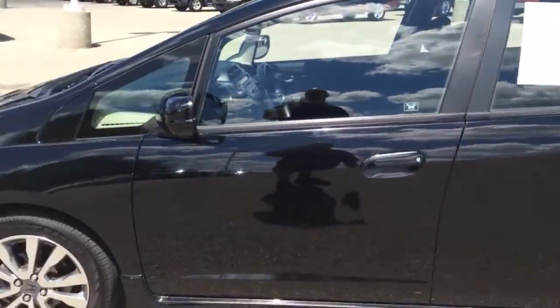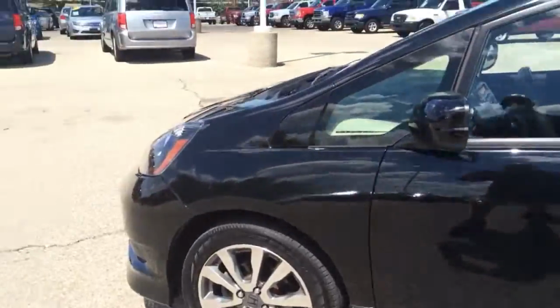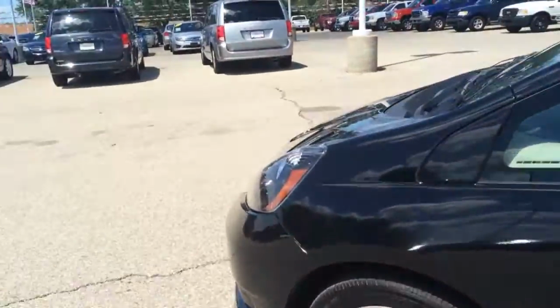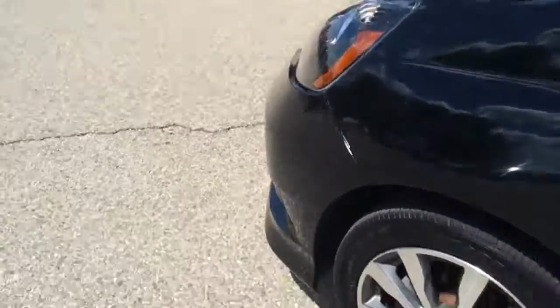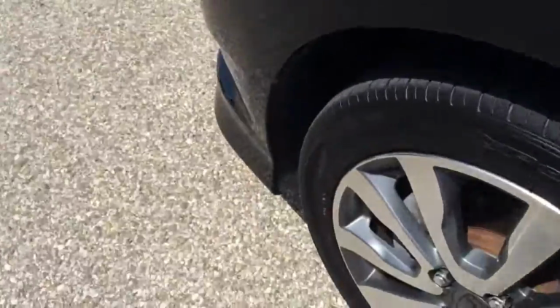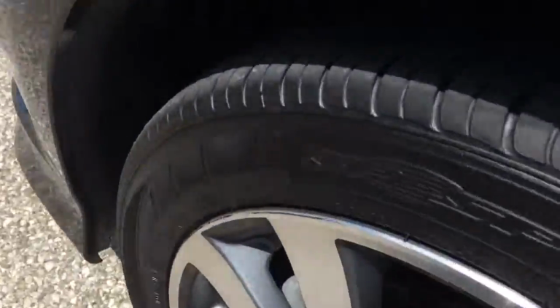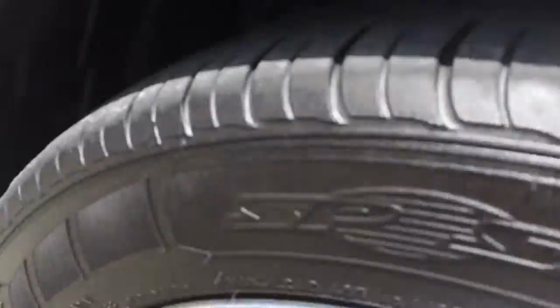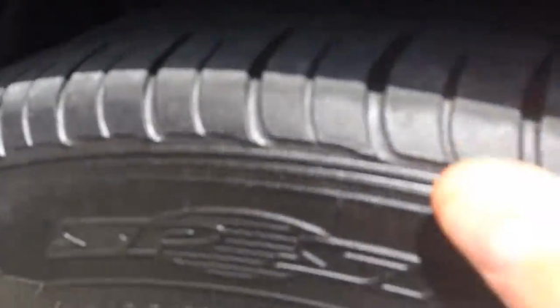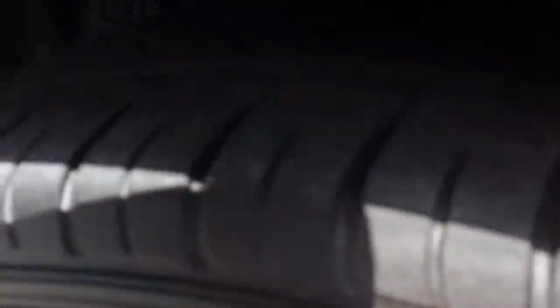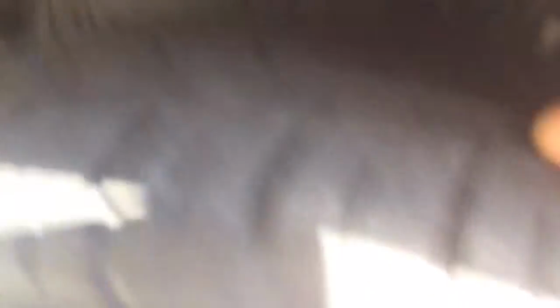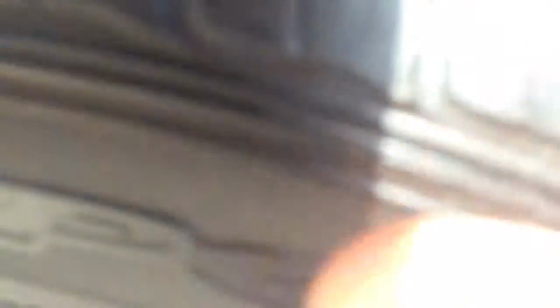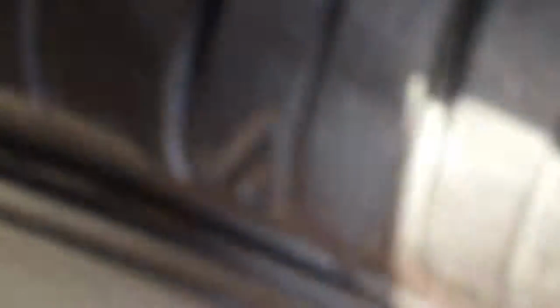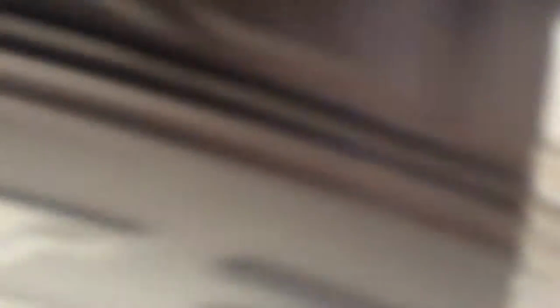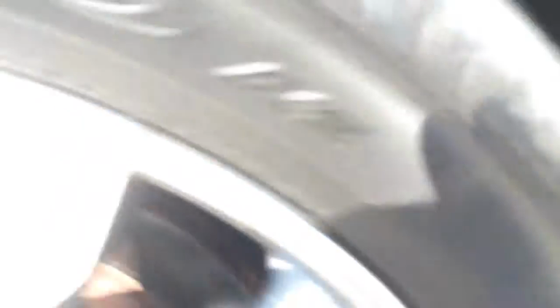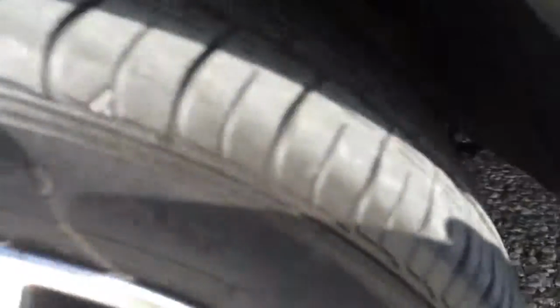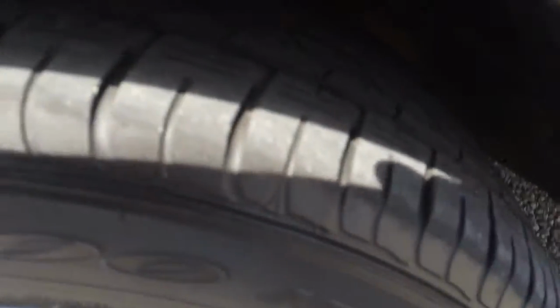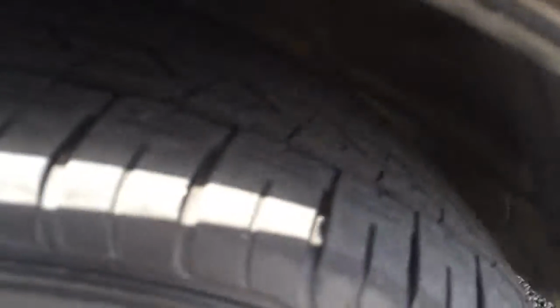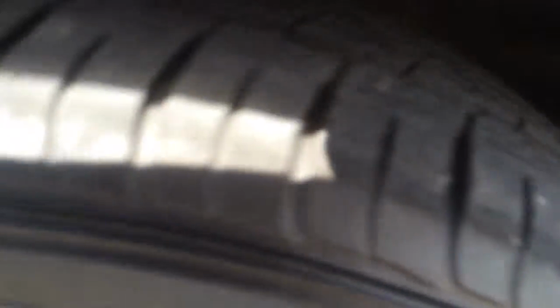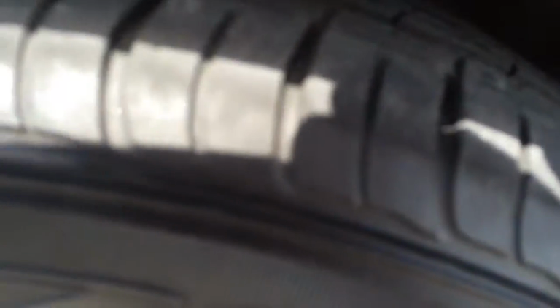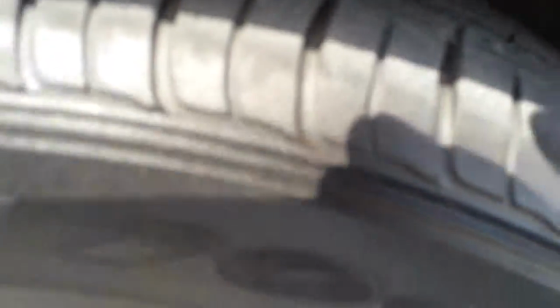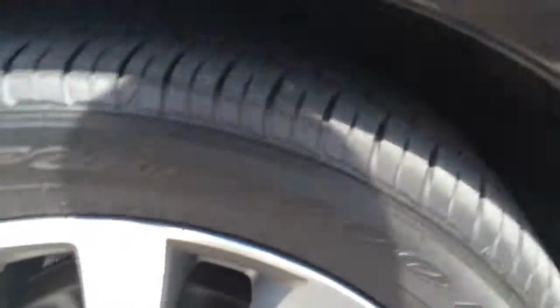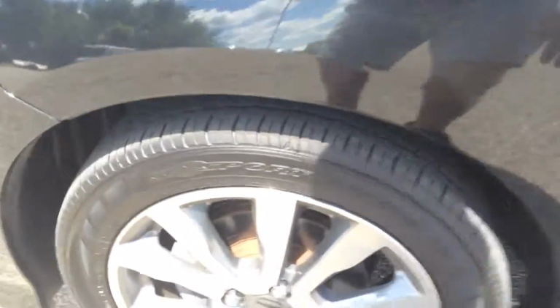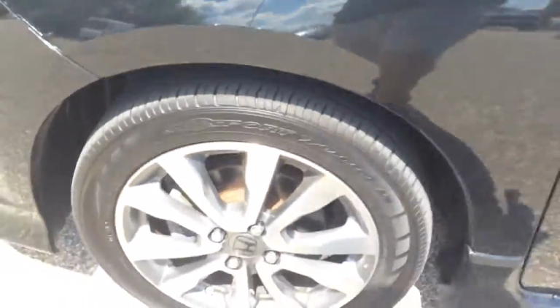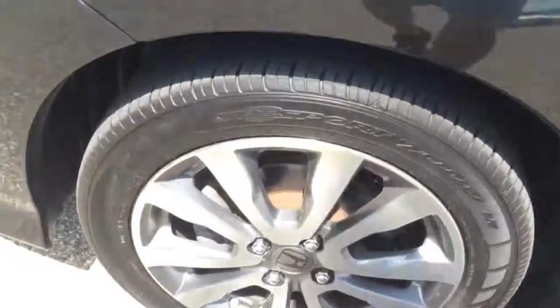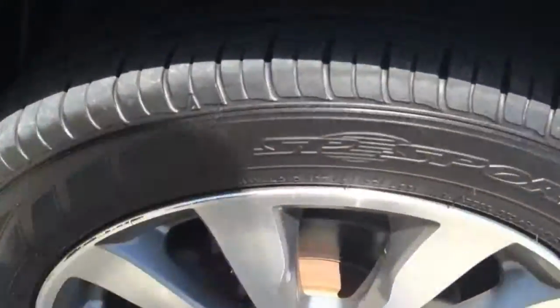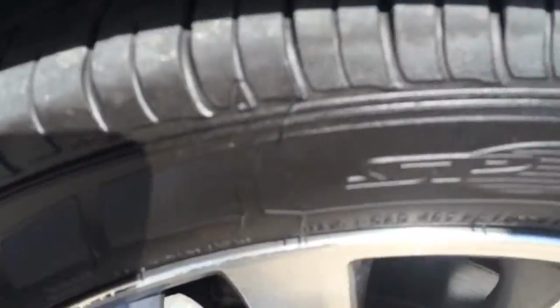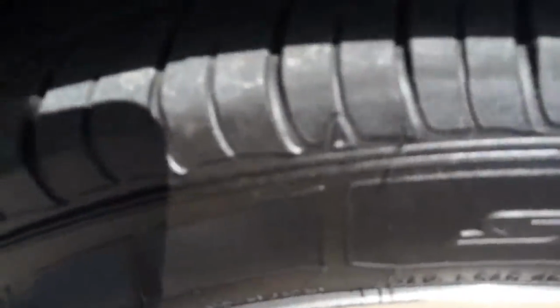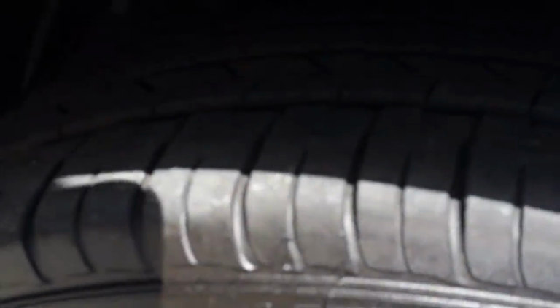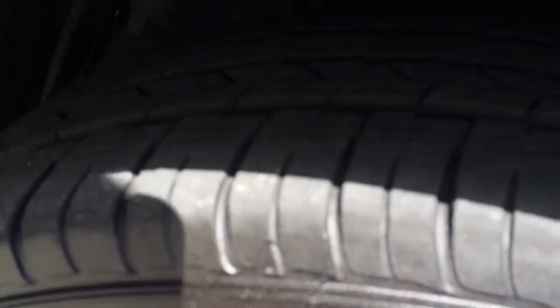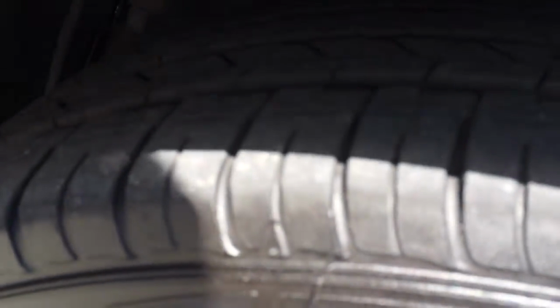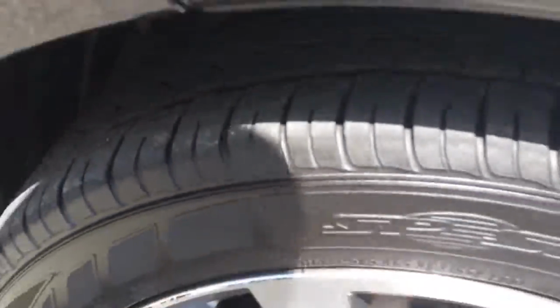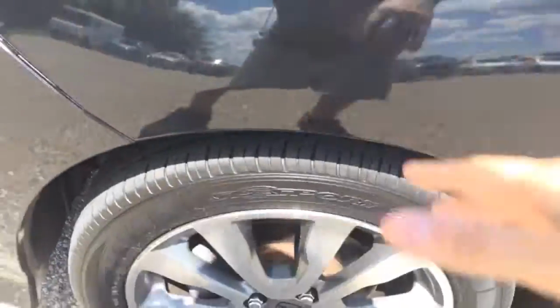Front tires are probably really about 50%. Can't really give you a great view of the tire.